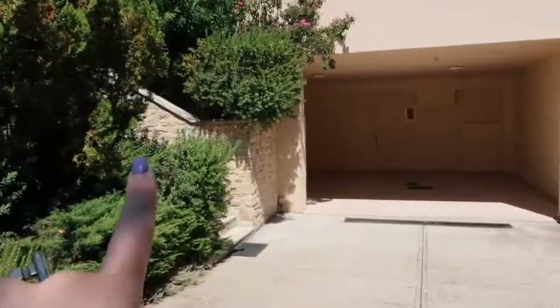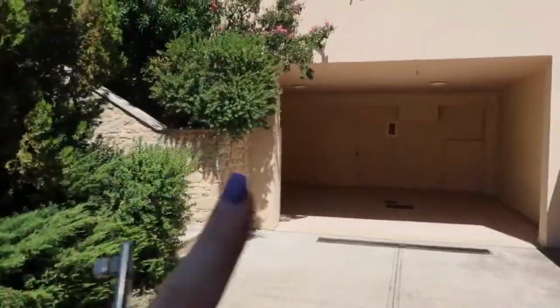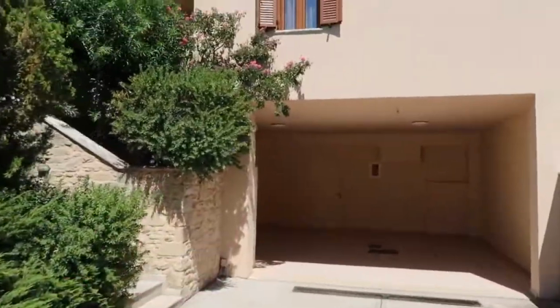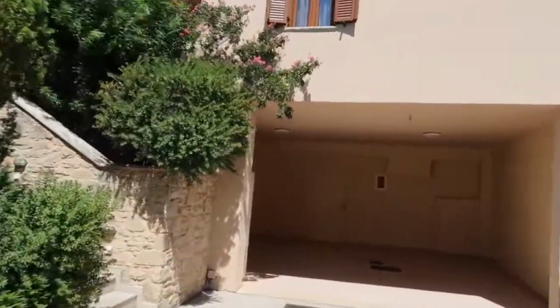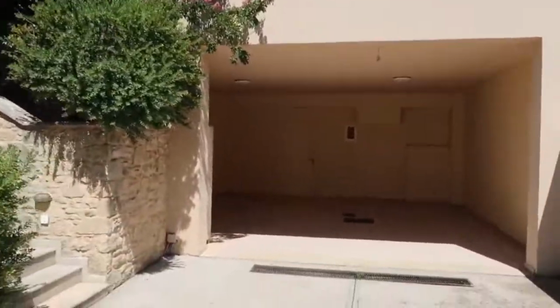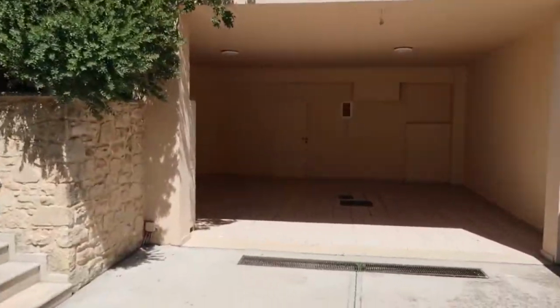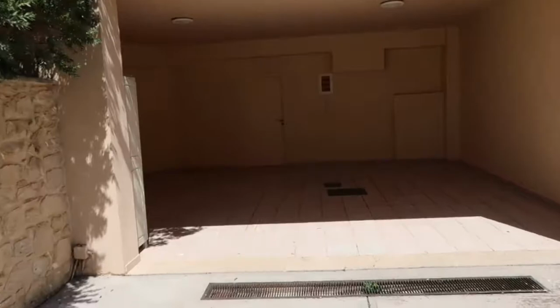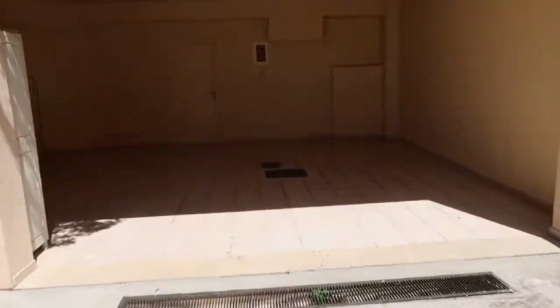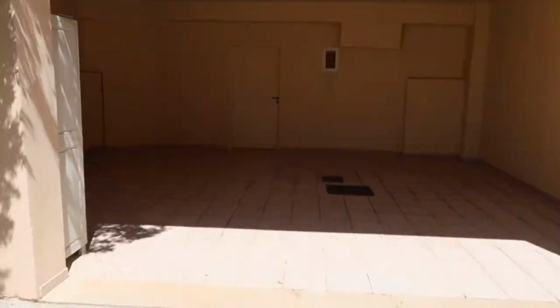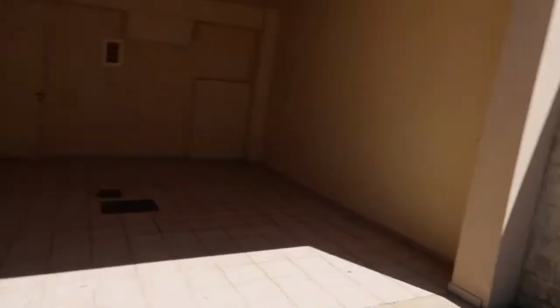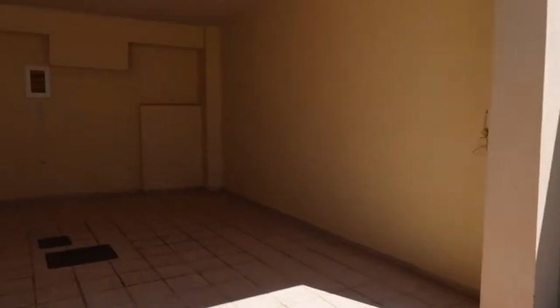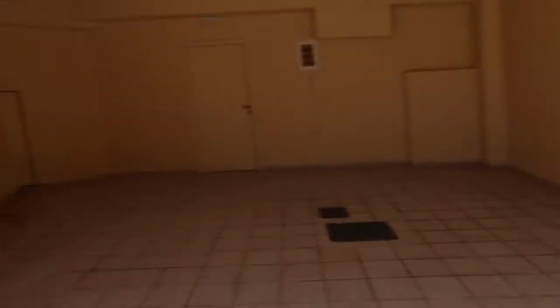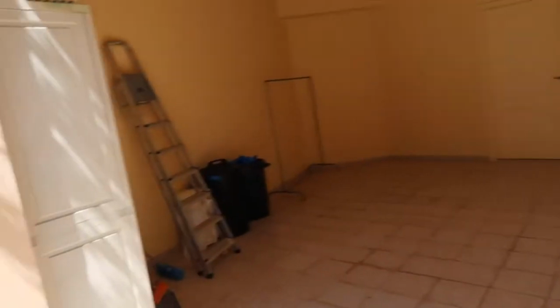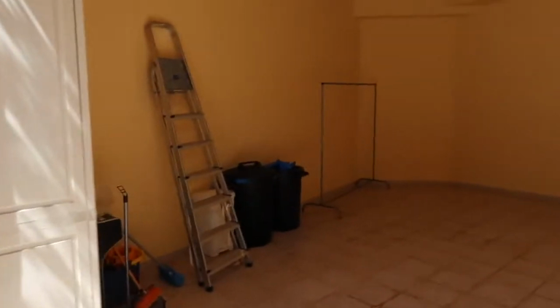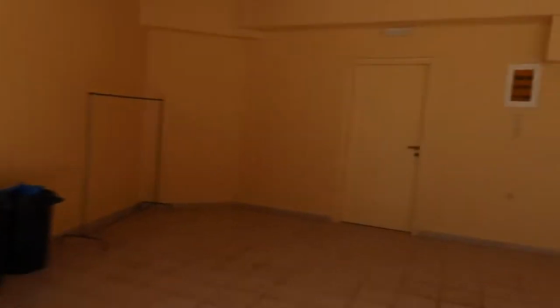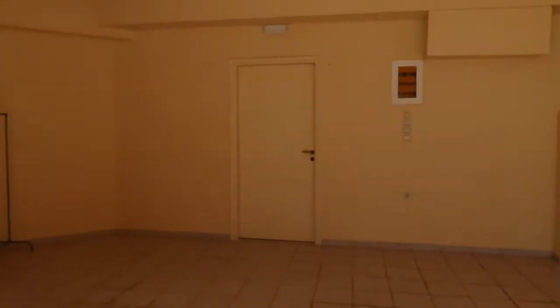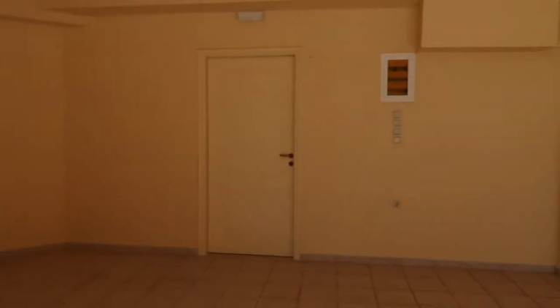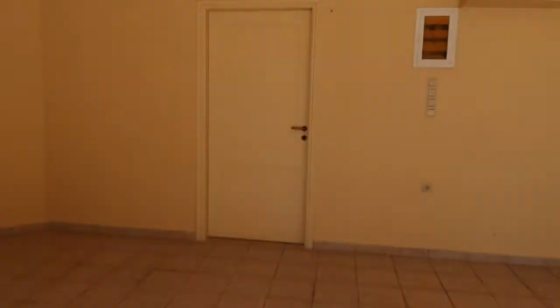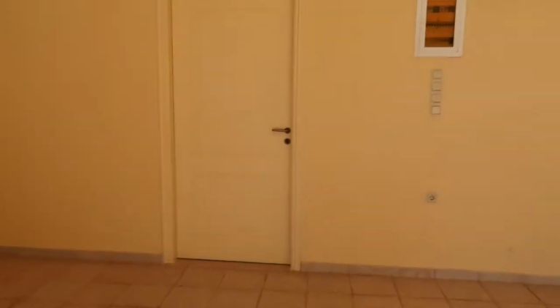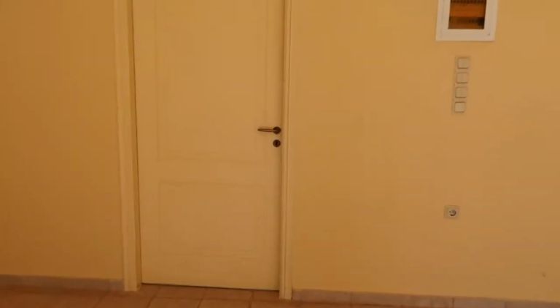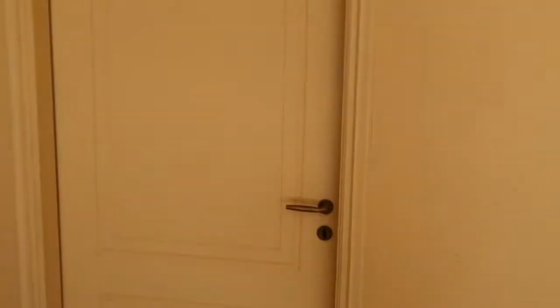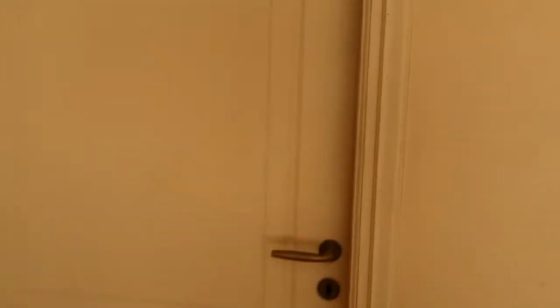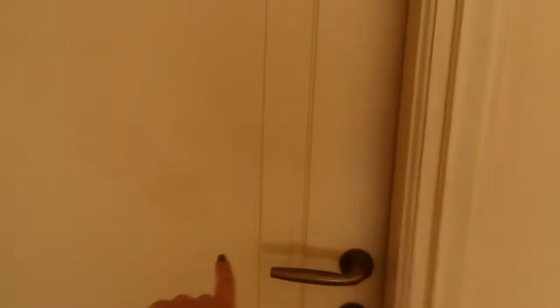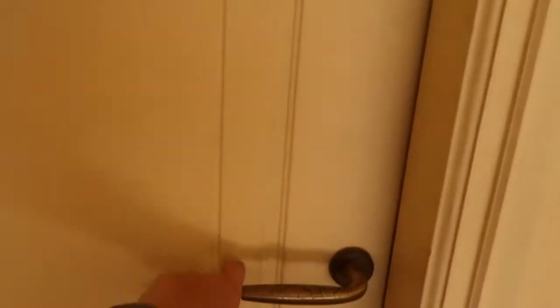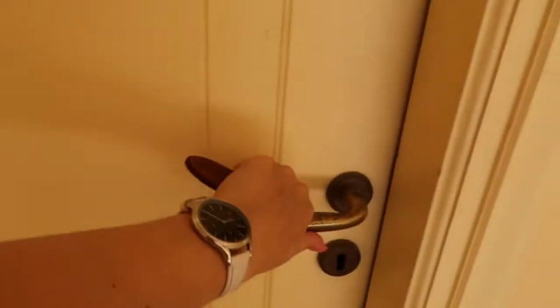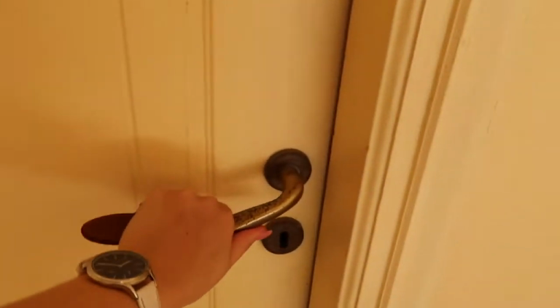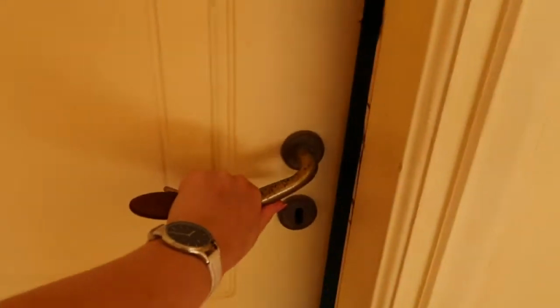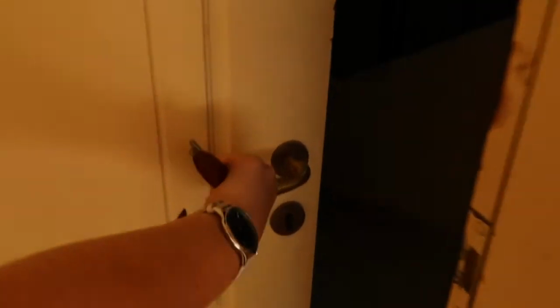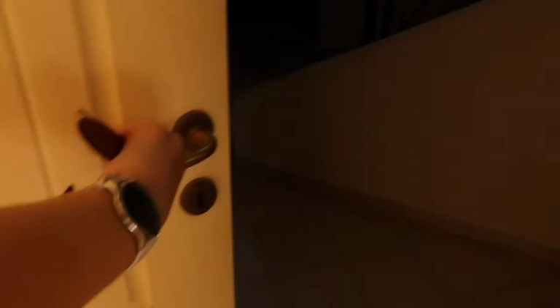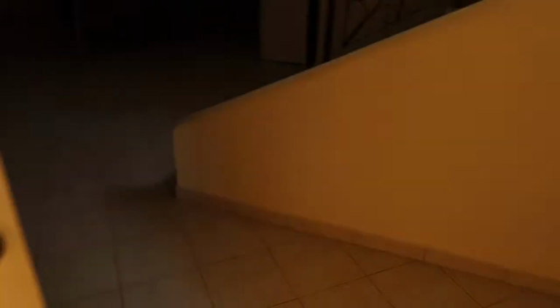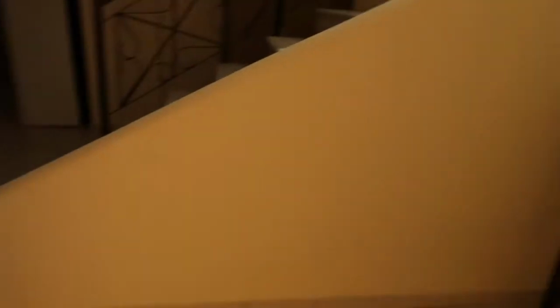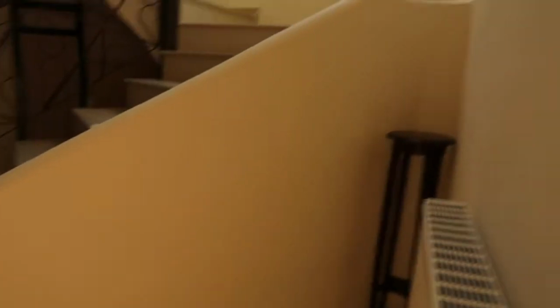We usually go up through these steps, but I thought I'd show you the basement first. This is the carport where you'd park your car if you had one, but we didn't get one this year. And then you go through this door and this is the basement.